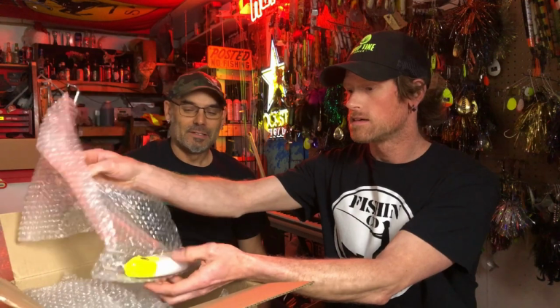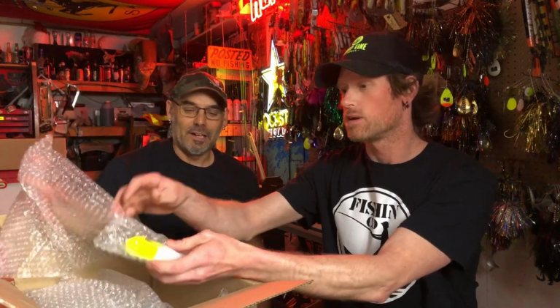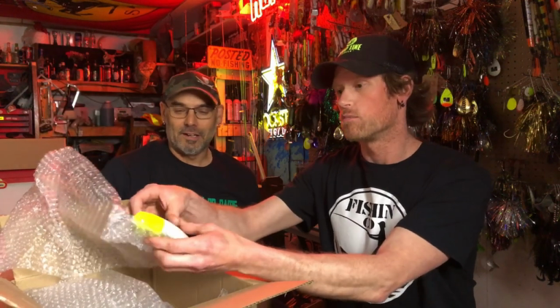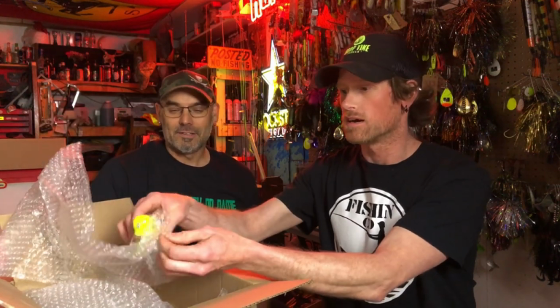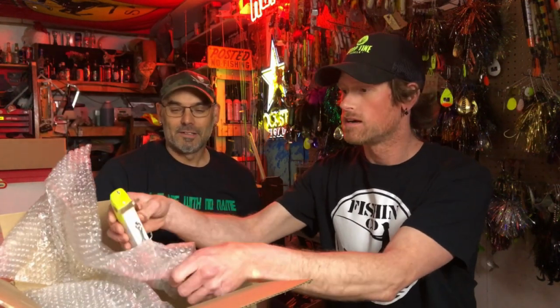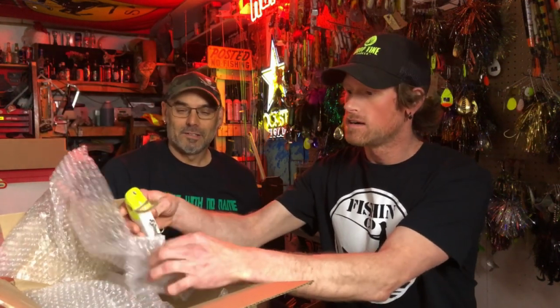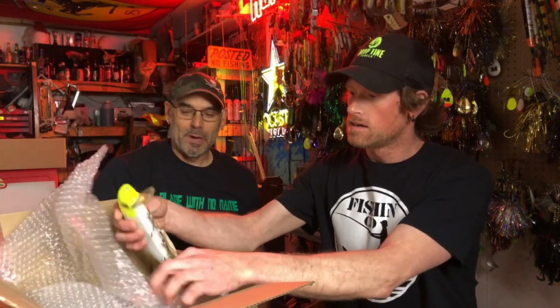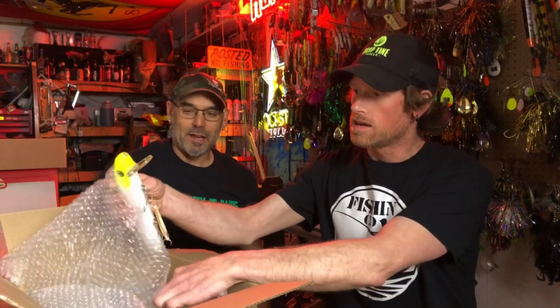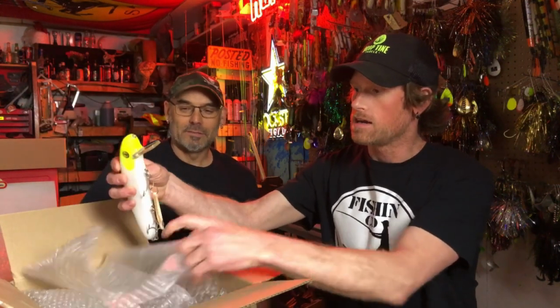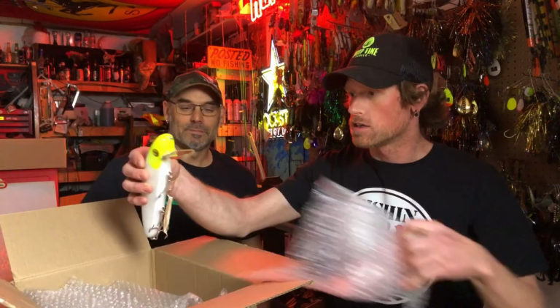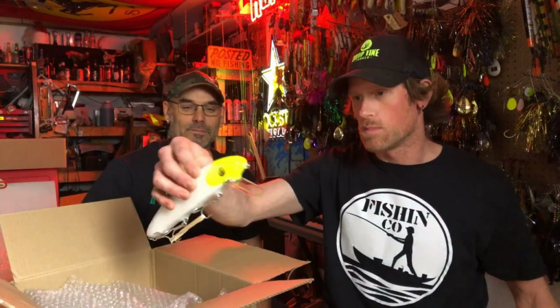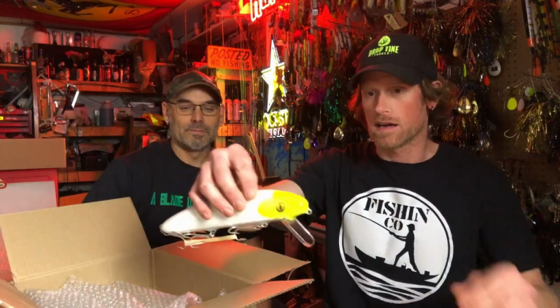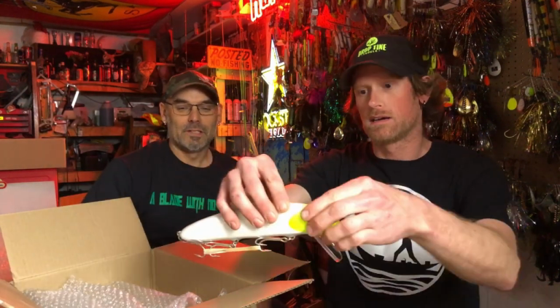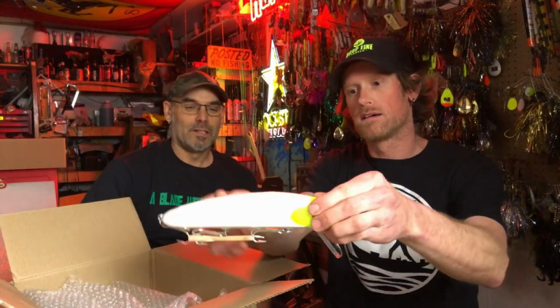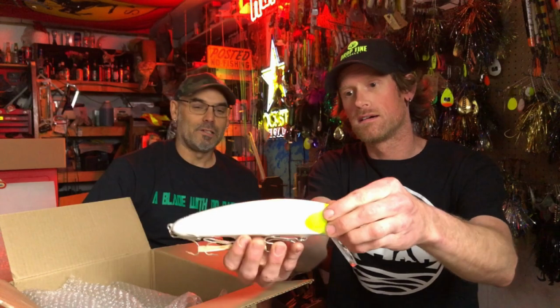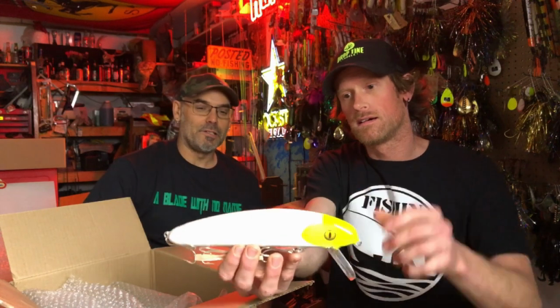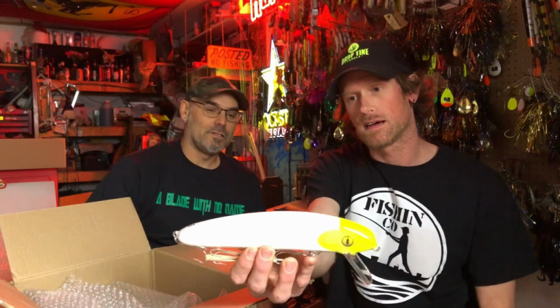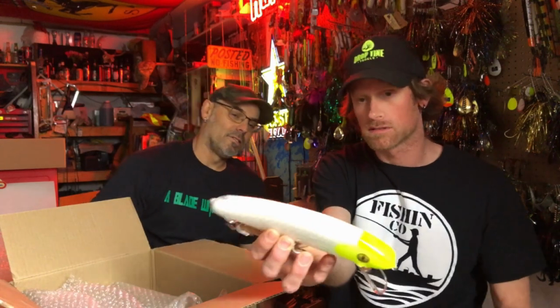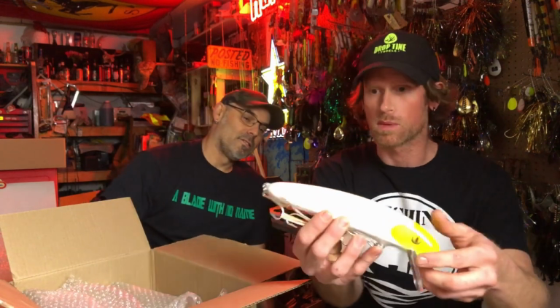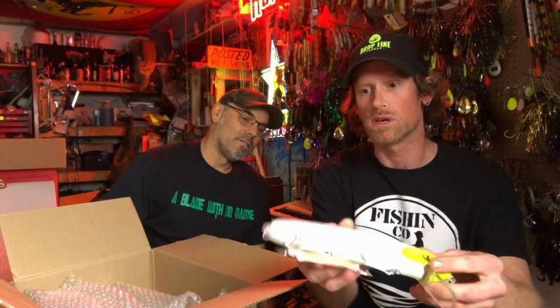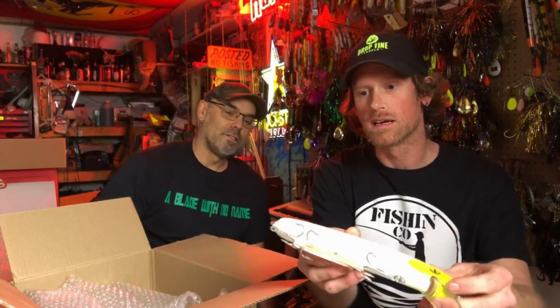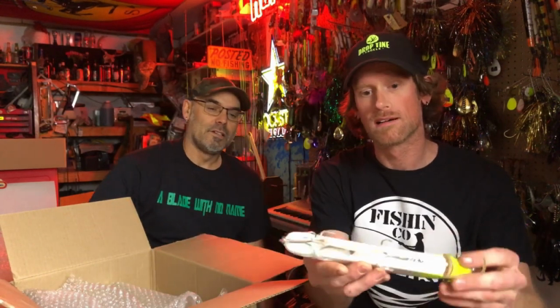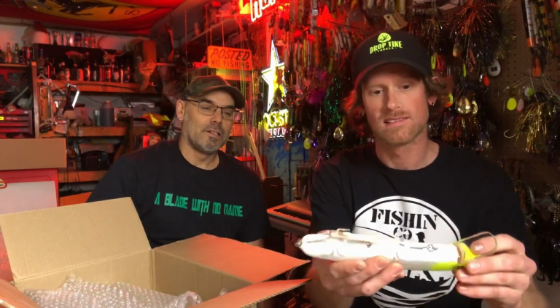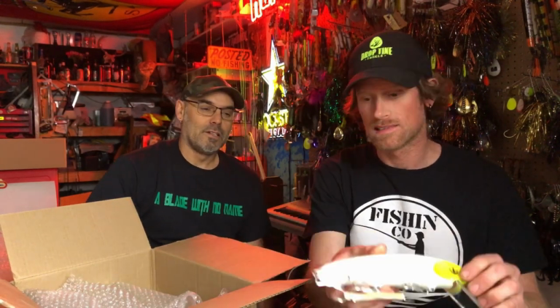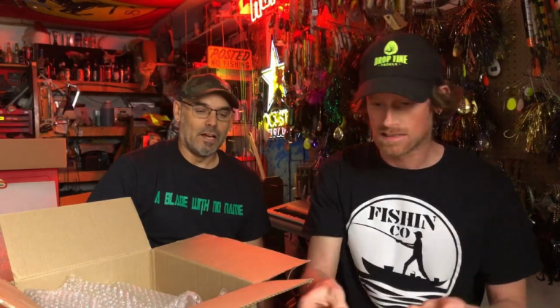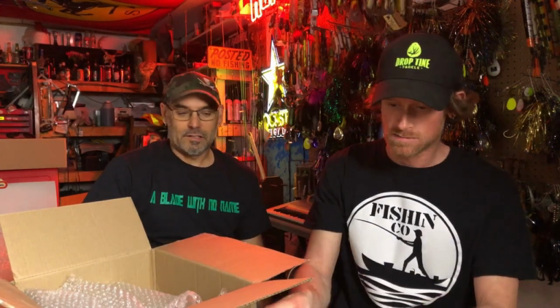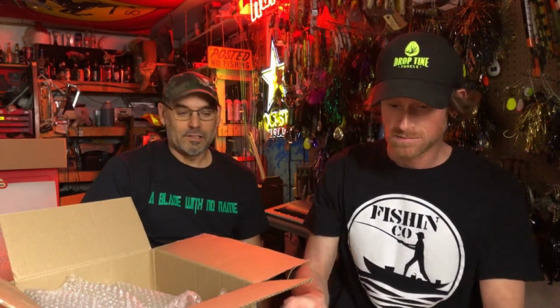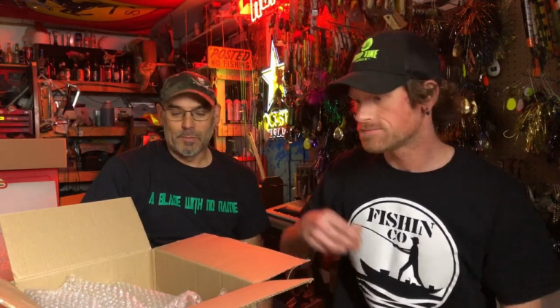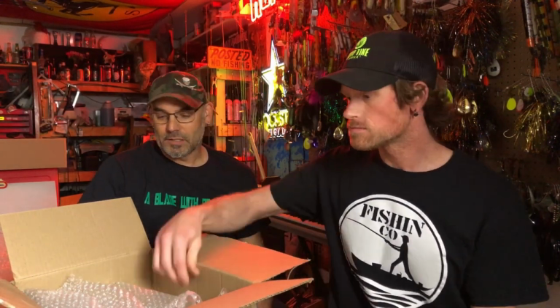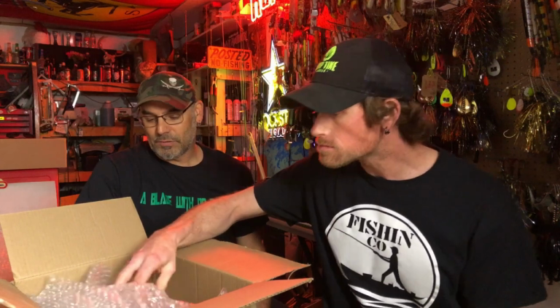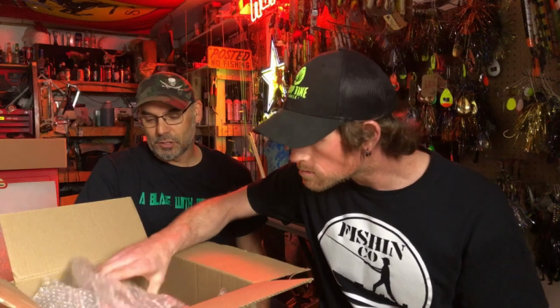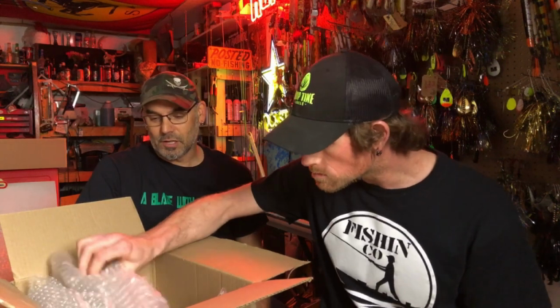Here we got a bigger one — the Lemon Head, nine-inch. That's nice, that's gonna be a beauty. Lemon Head is definitely a good color.